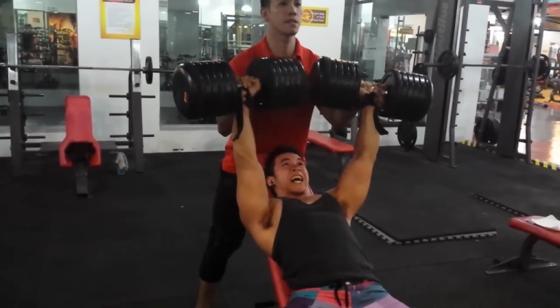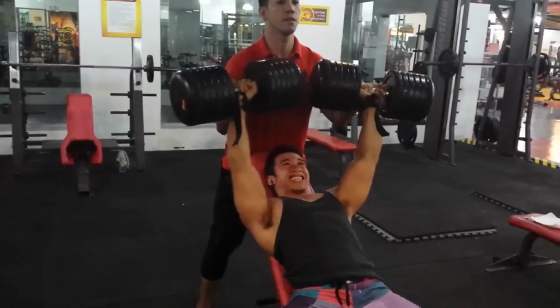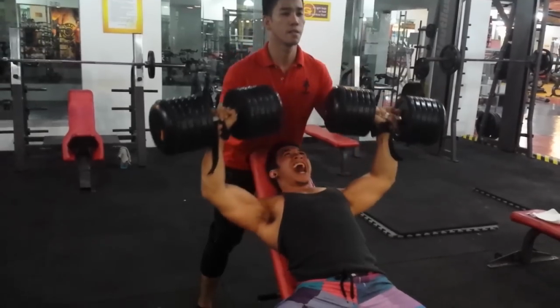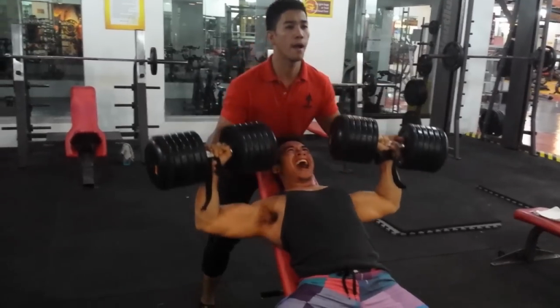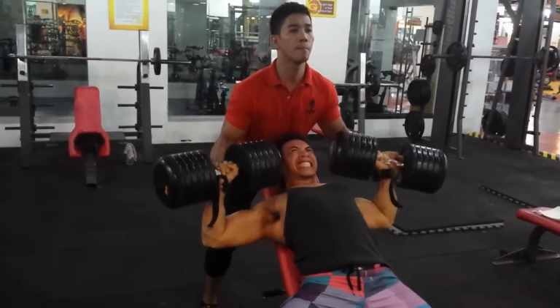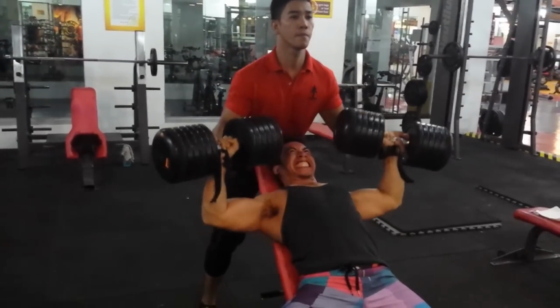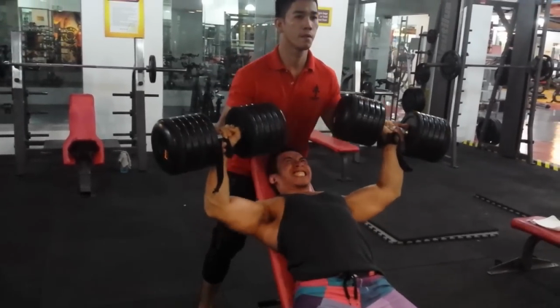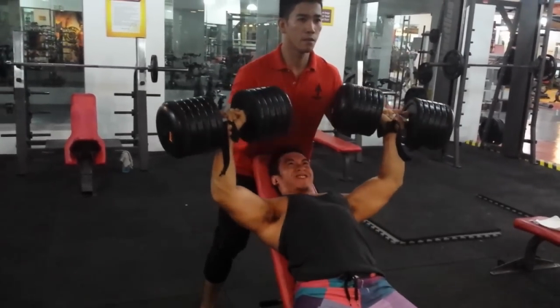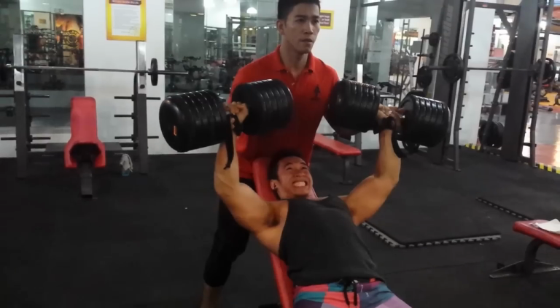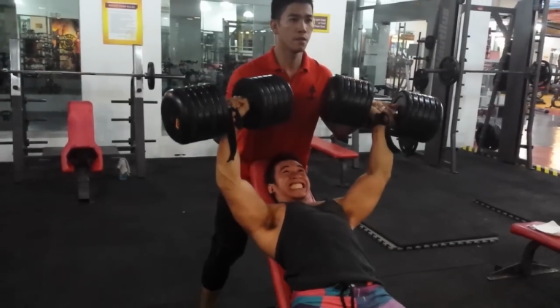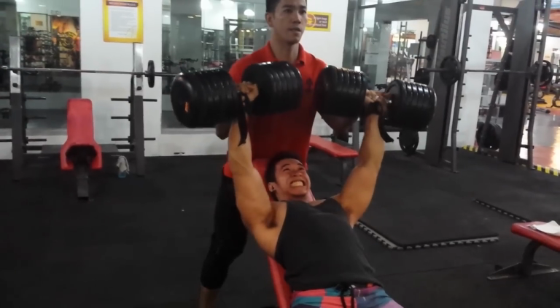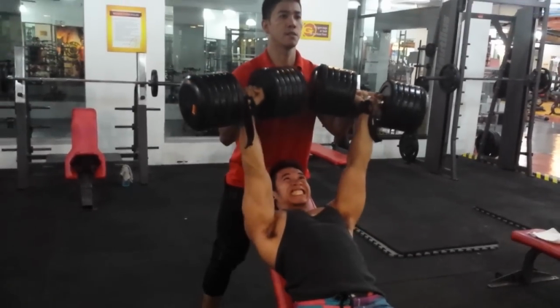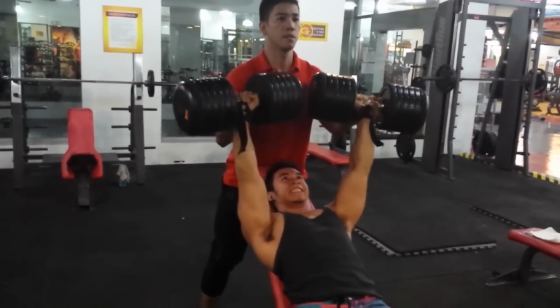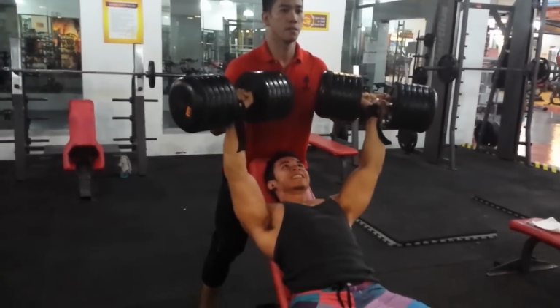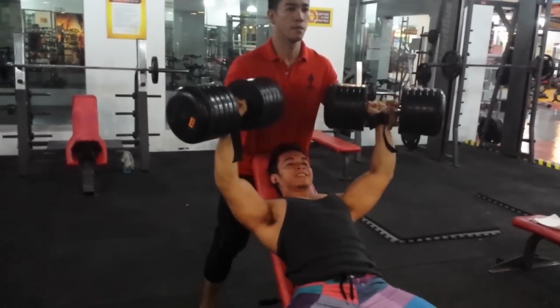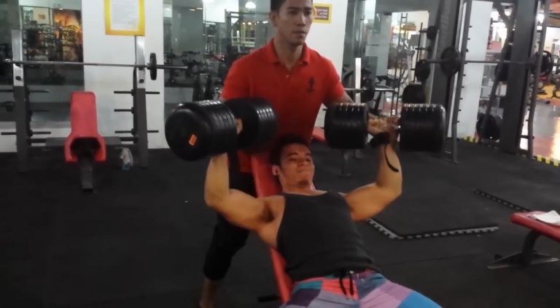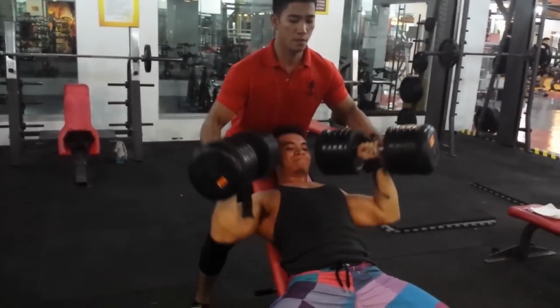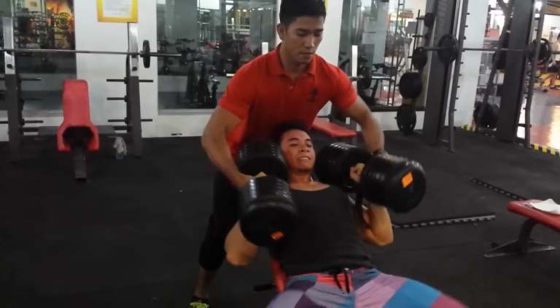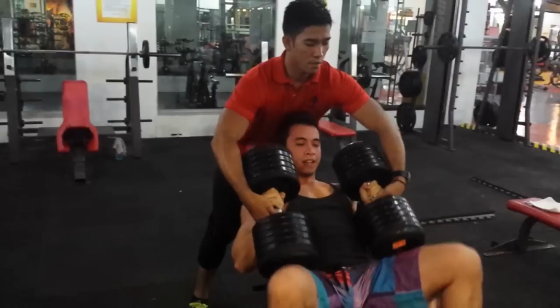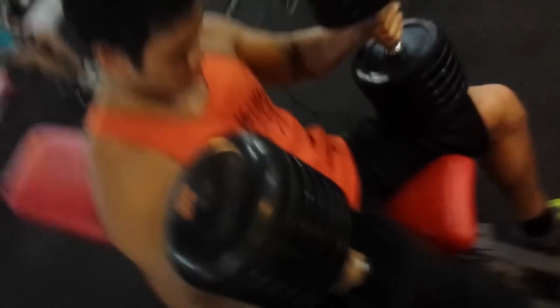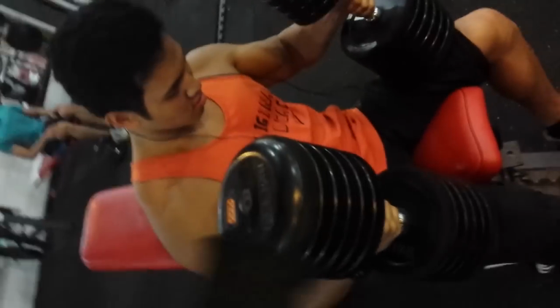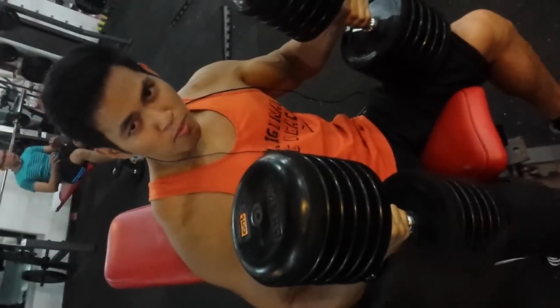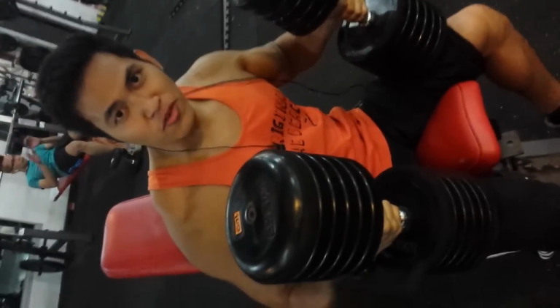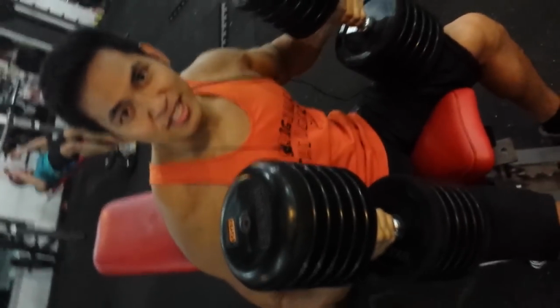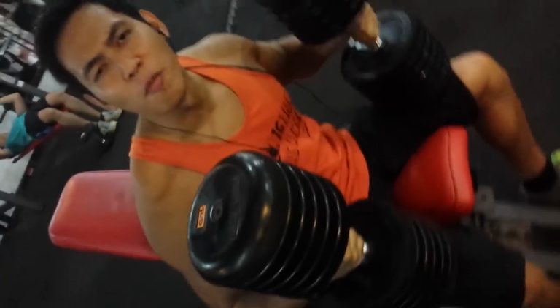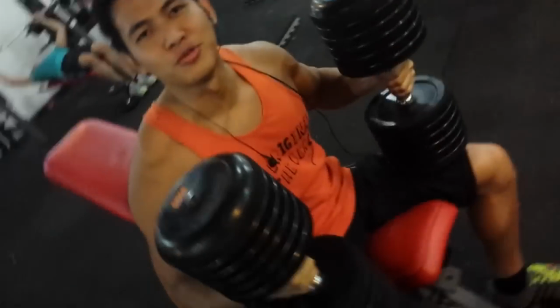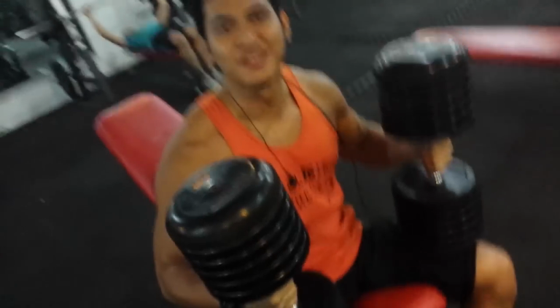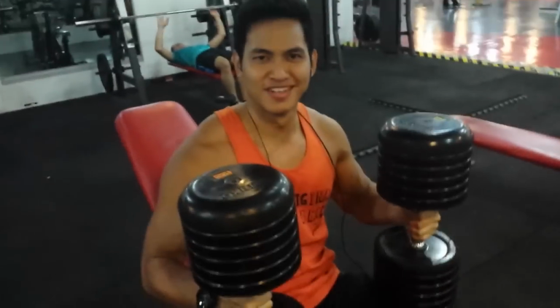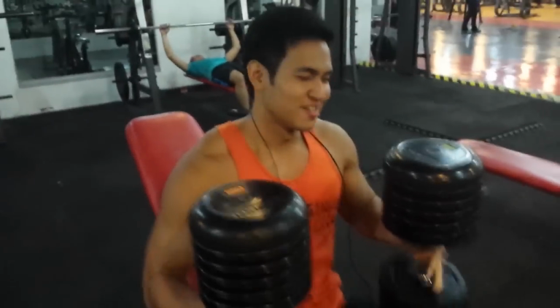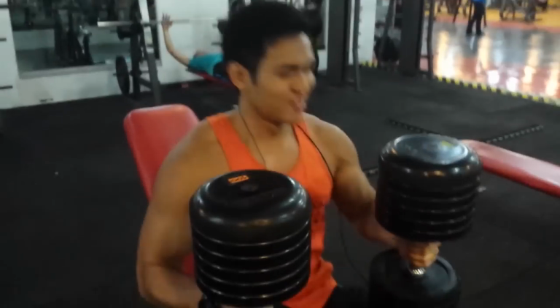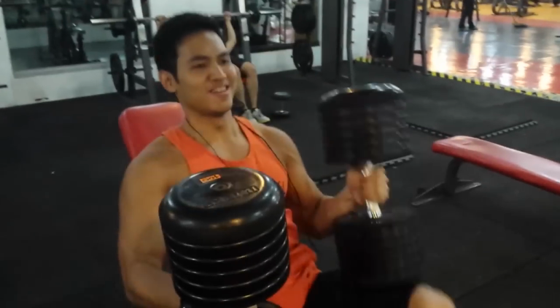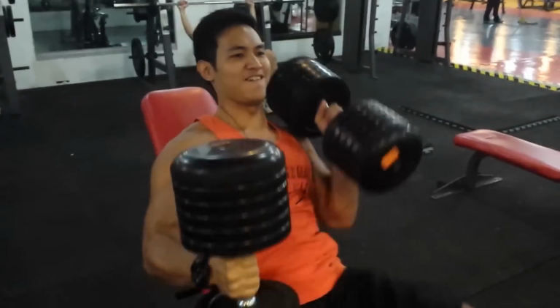You need to maintain your strength levels — not just aesthetics. You need to be strong. All size and no strength is pointless. I'm also doing 100 pounds, inclined.